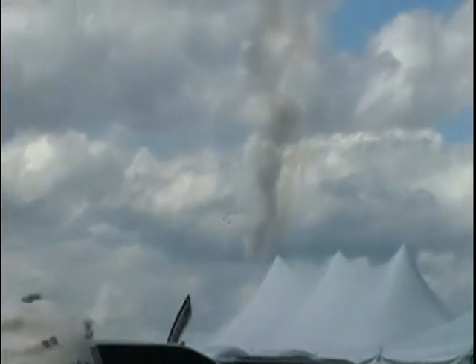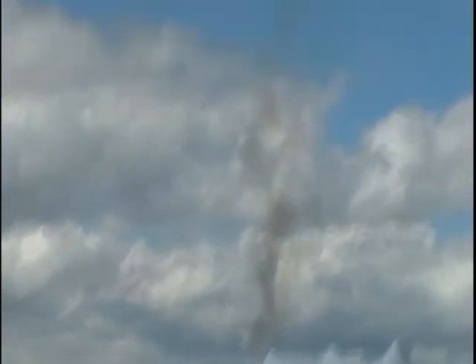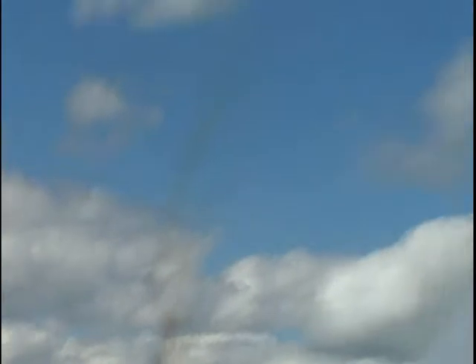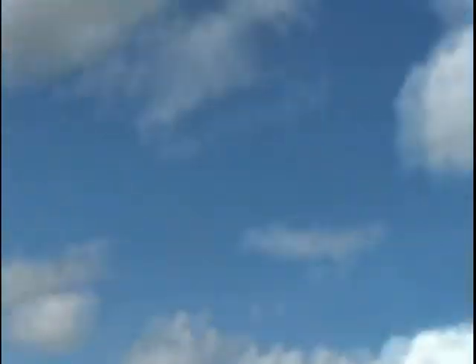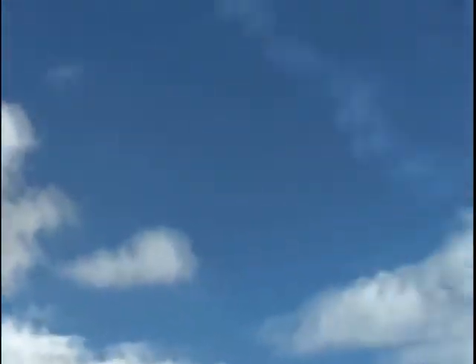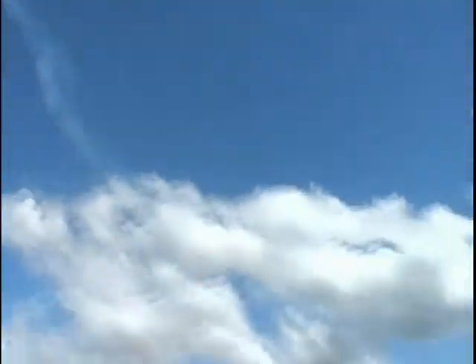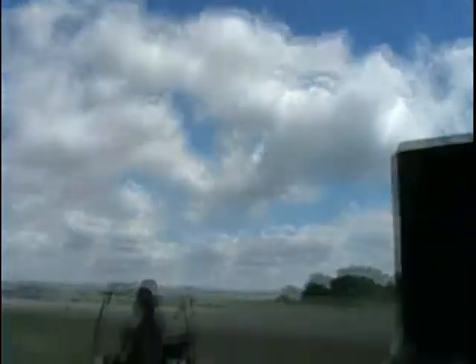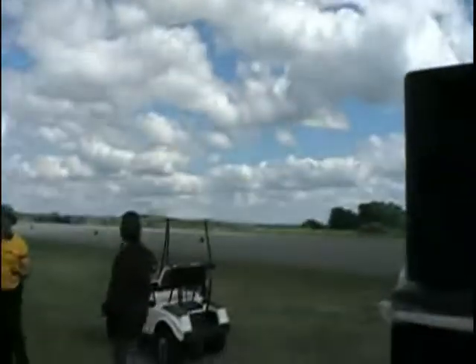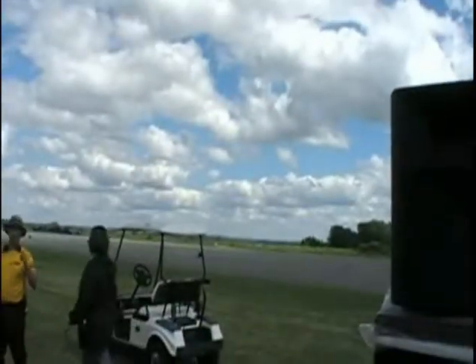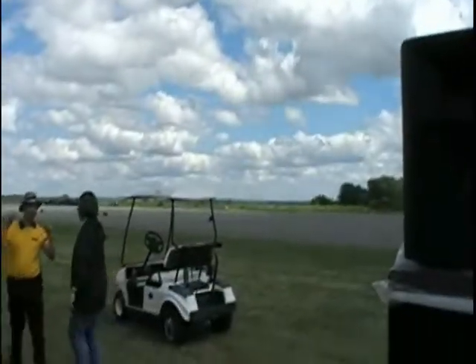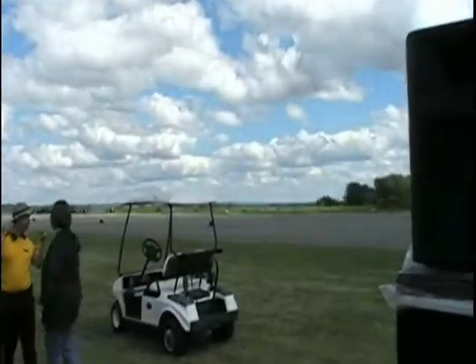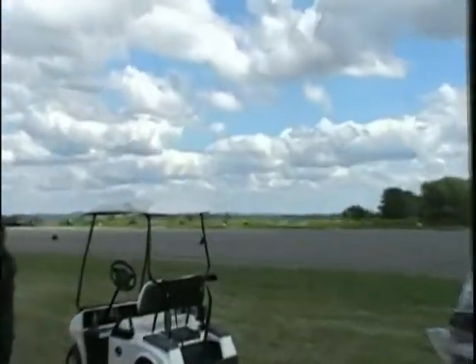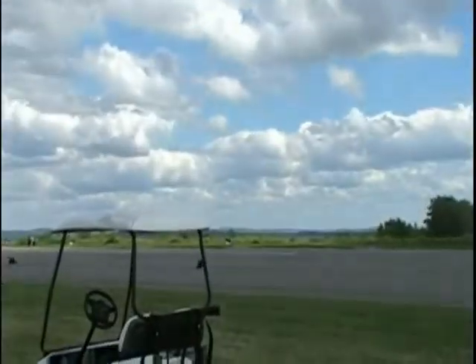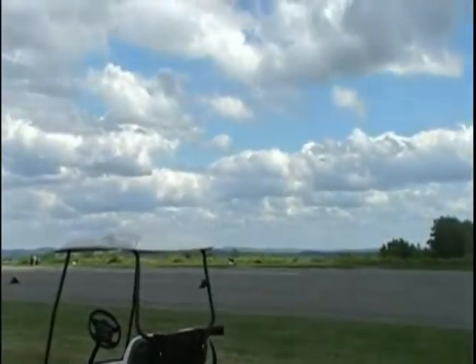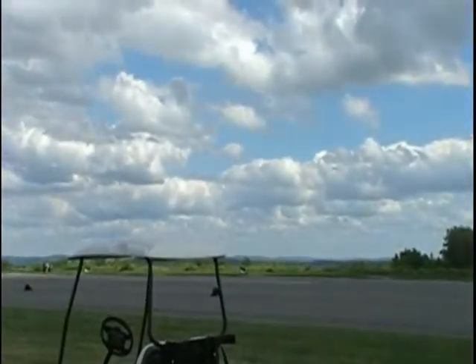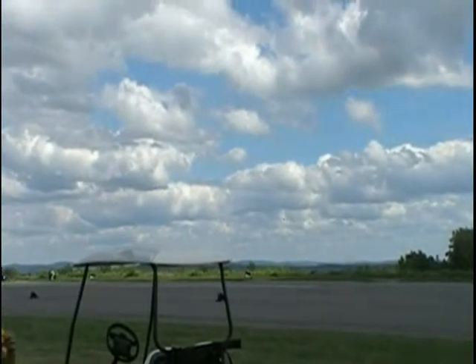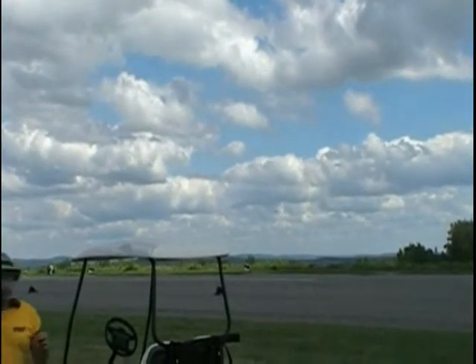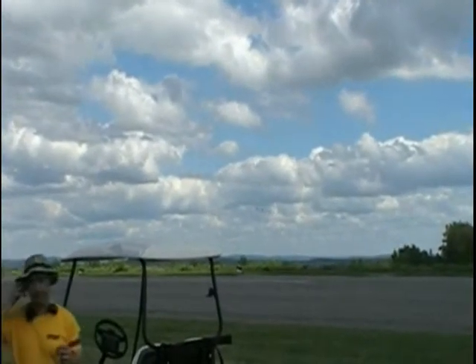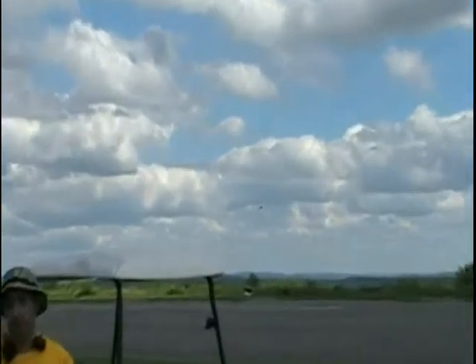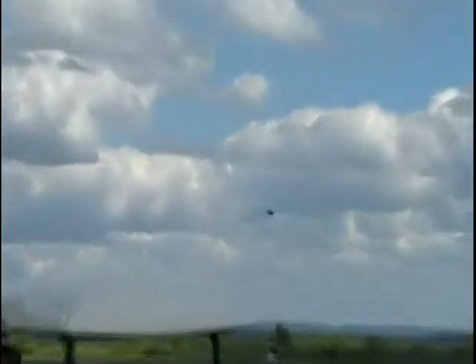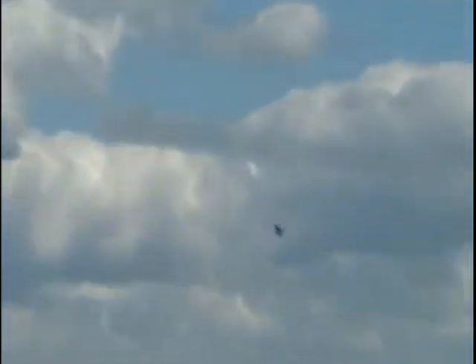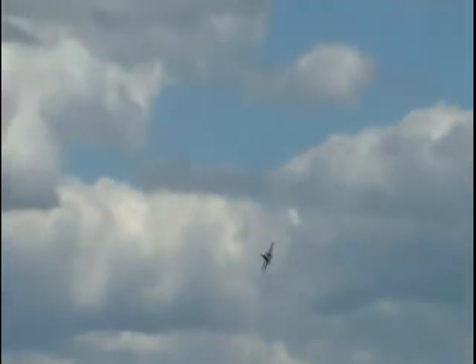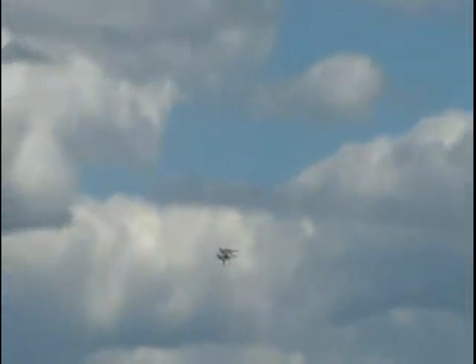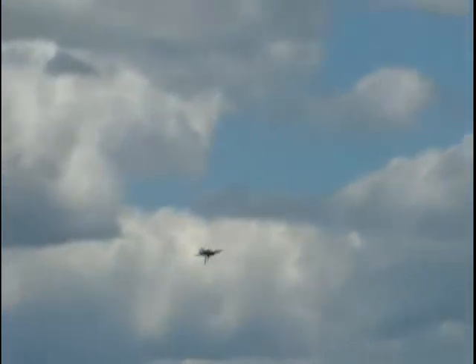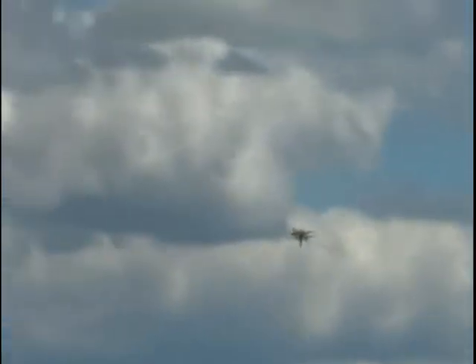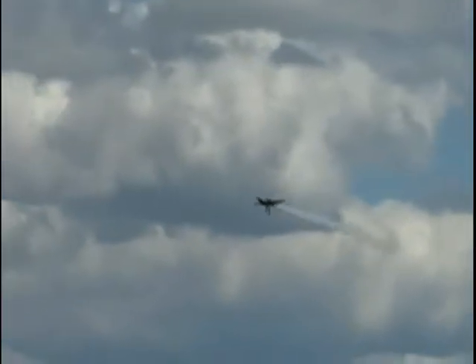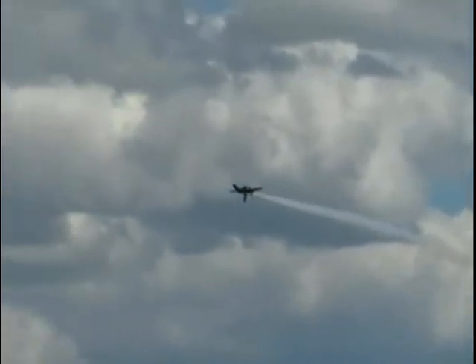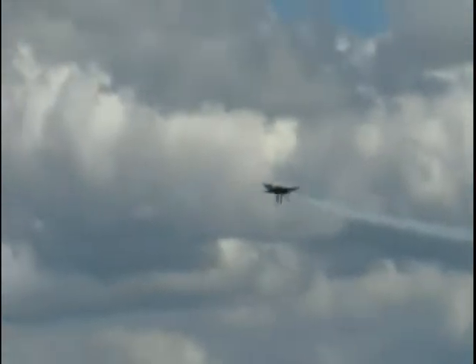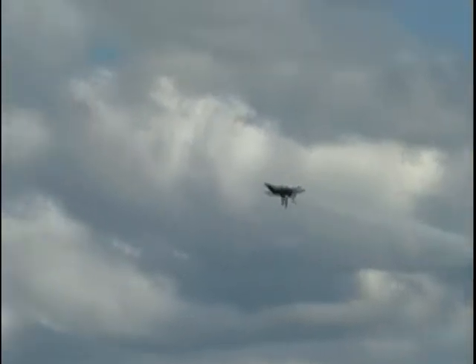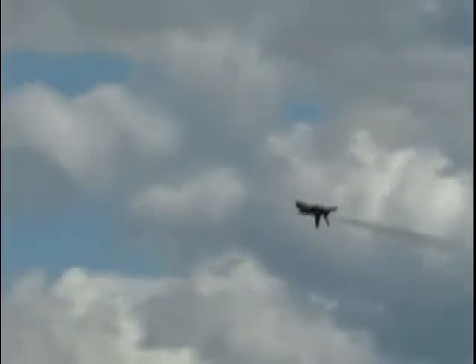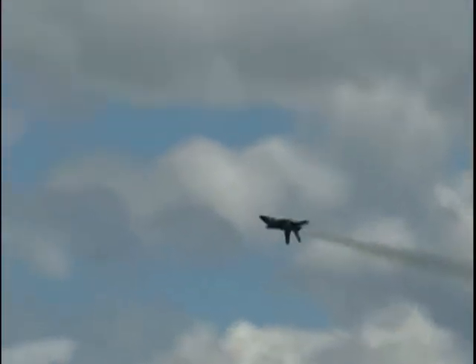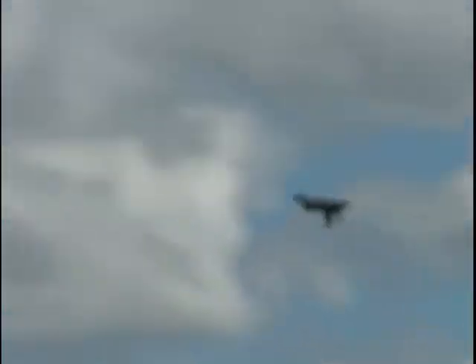Our two solo pilots are approaching once again, this time to demonstrate the inverted flight capabilities of these F-18s. Approaching inverted from the left and right, they will roll their aircraft 360 degrees crossing over center point. The opposing inverted to inverted rolls.